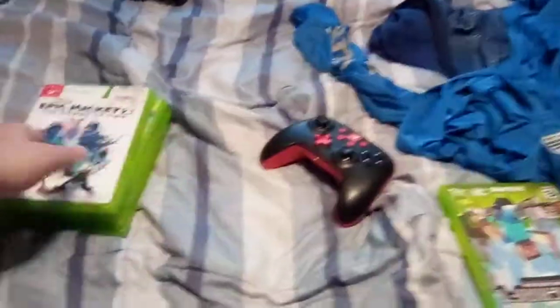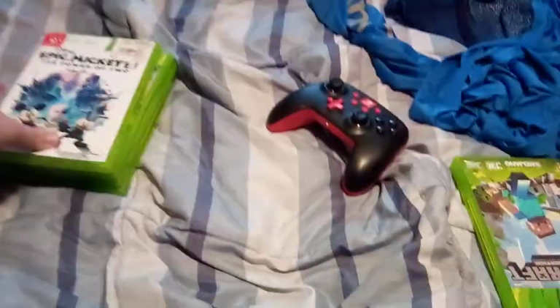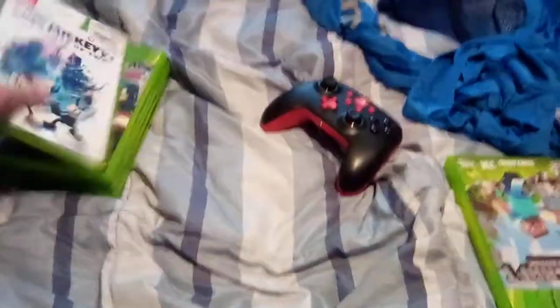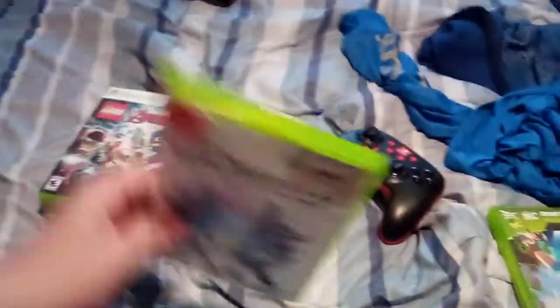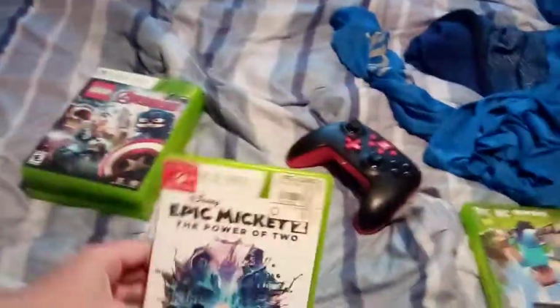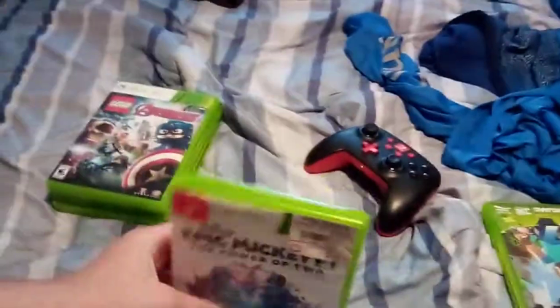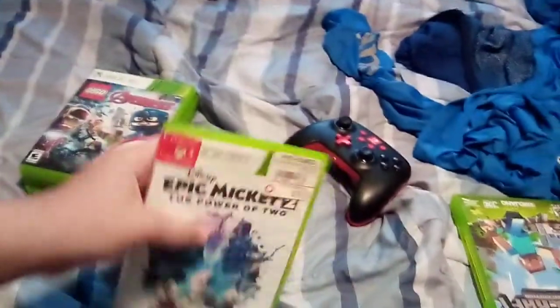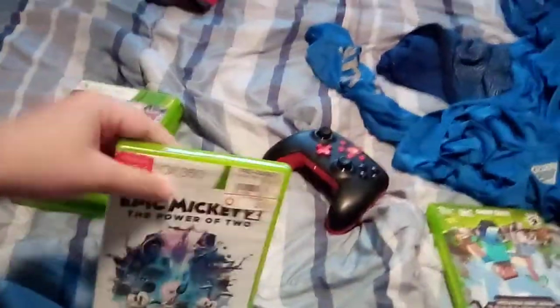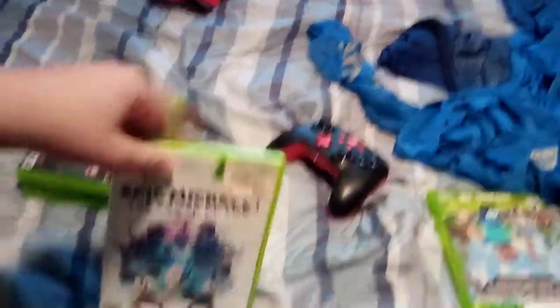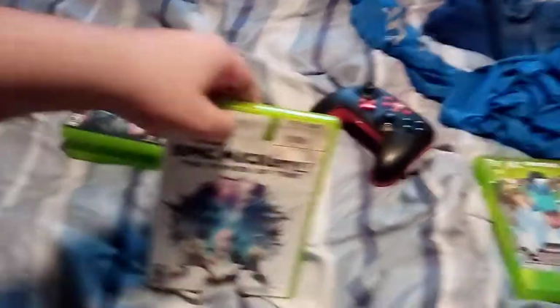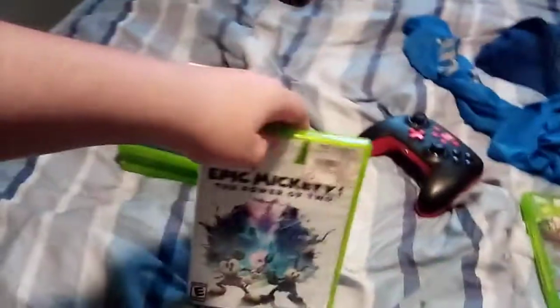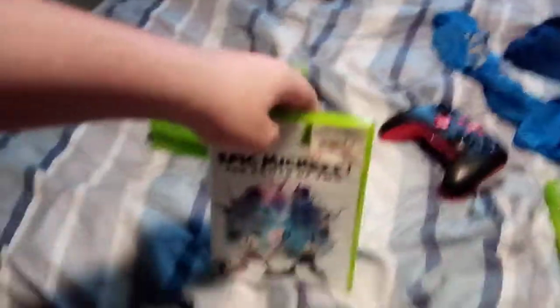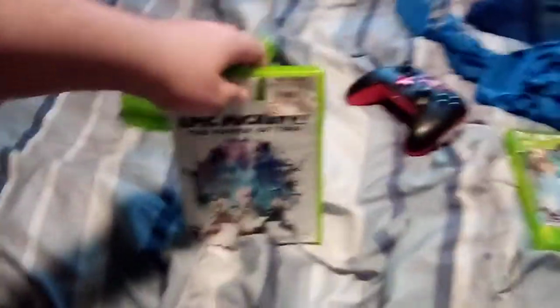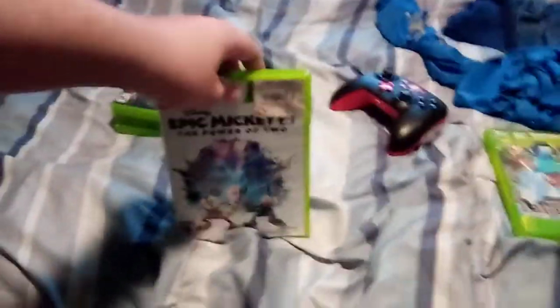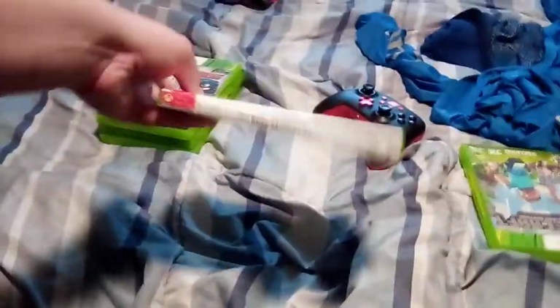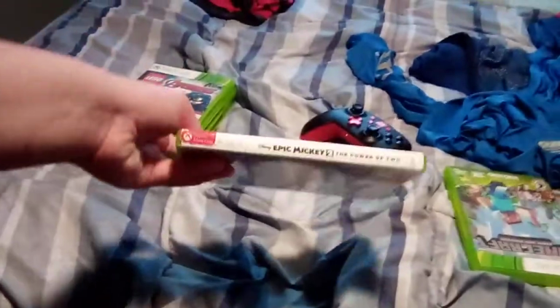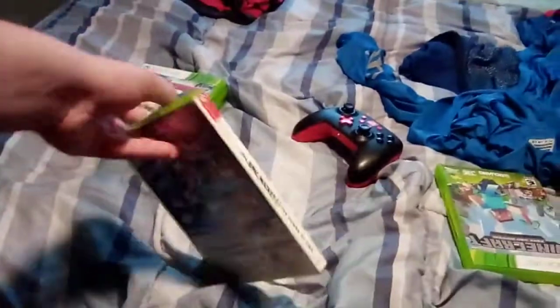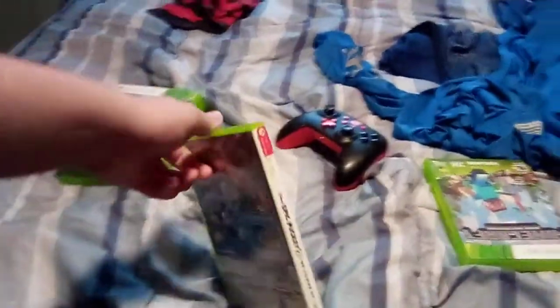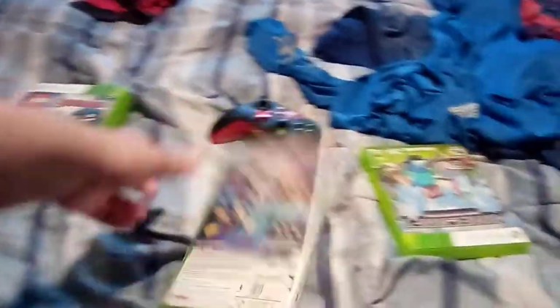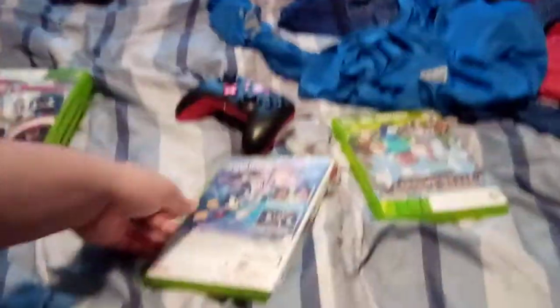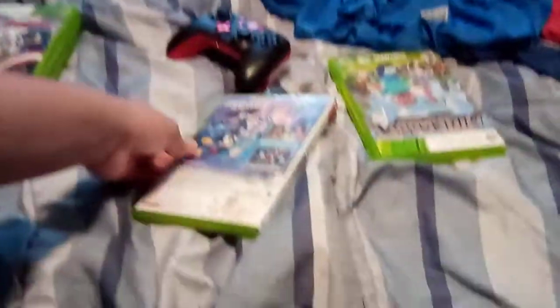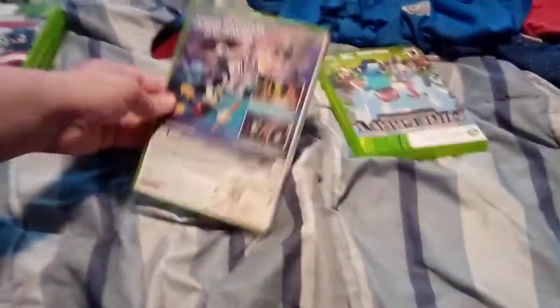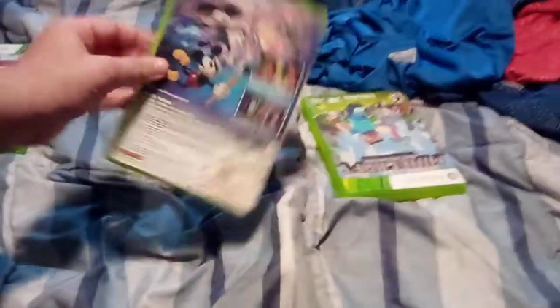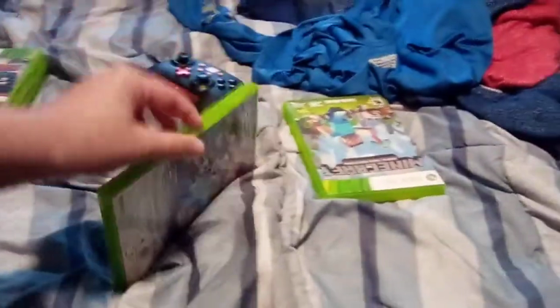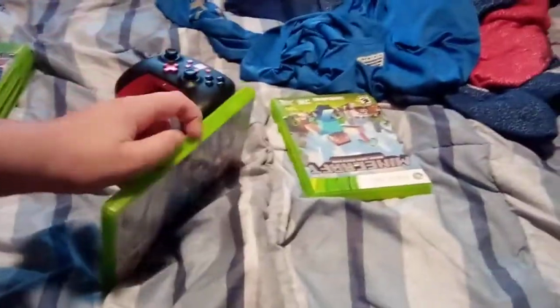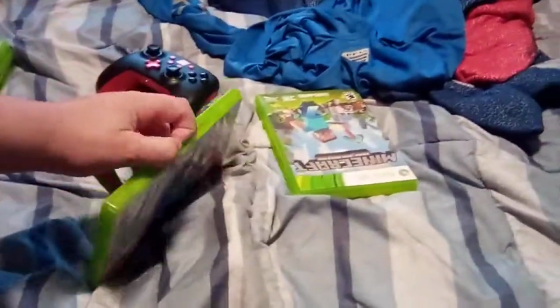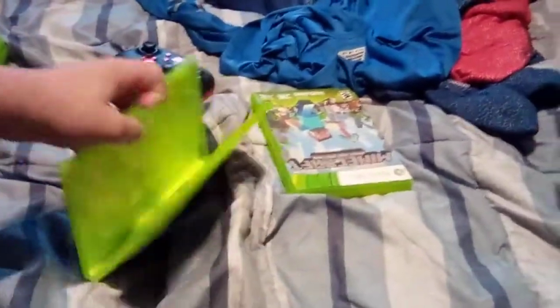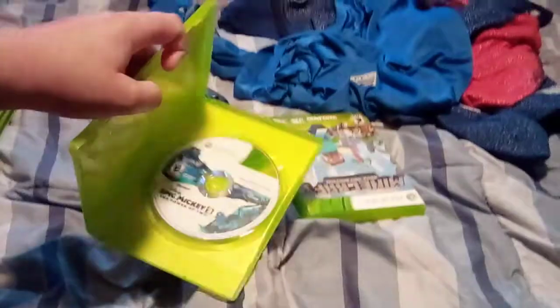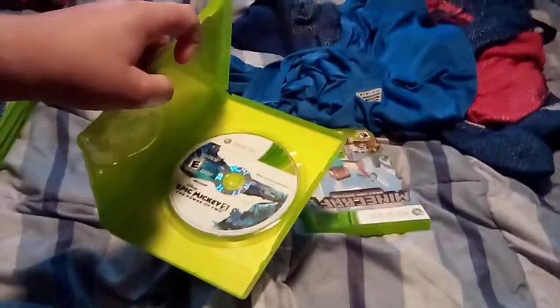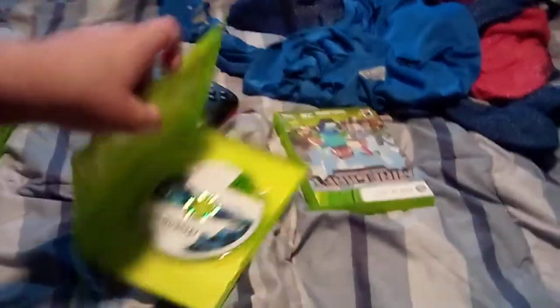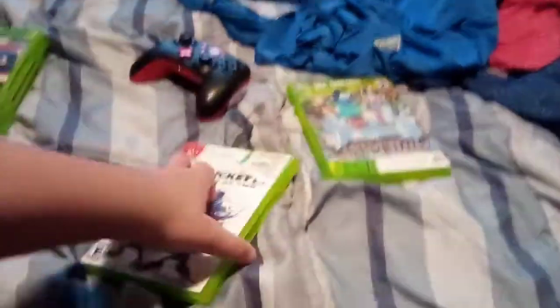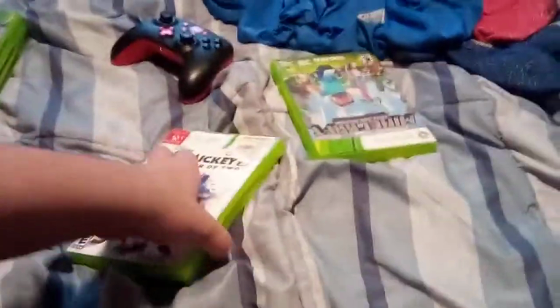Next one is Epic Mickey 2. Here's the front, the side, and the back. Here's the disc.